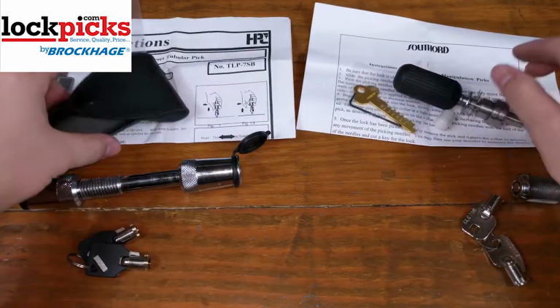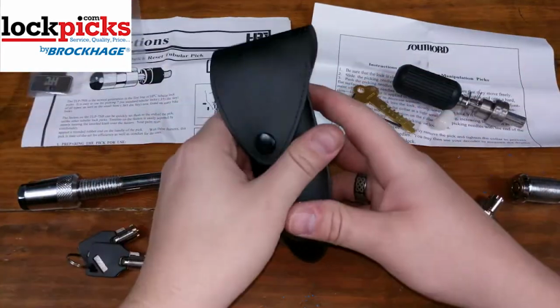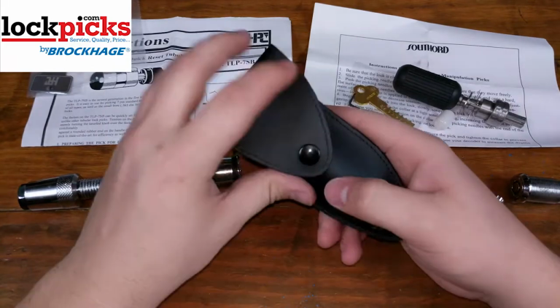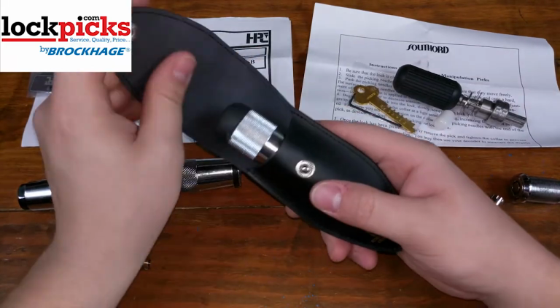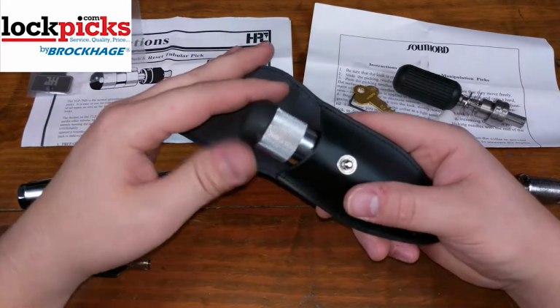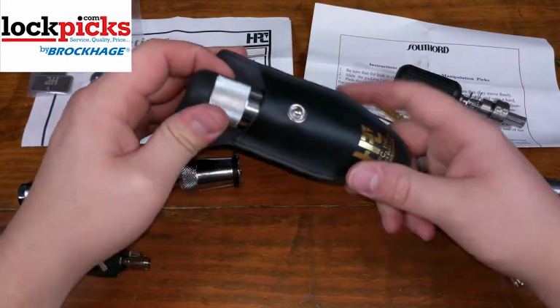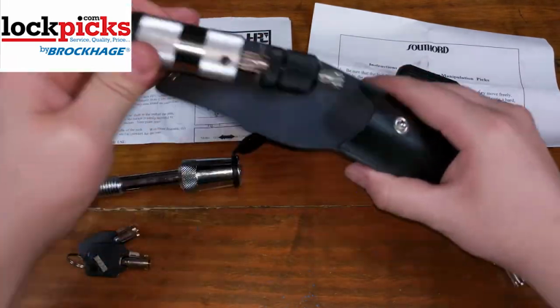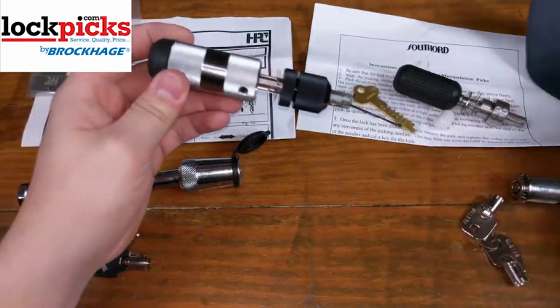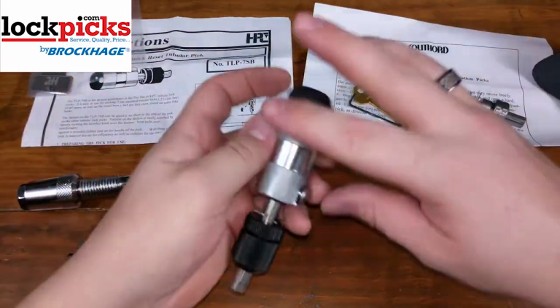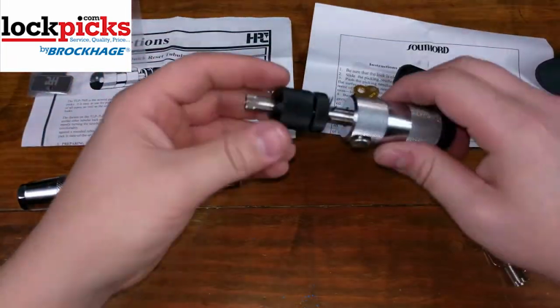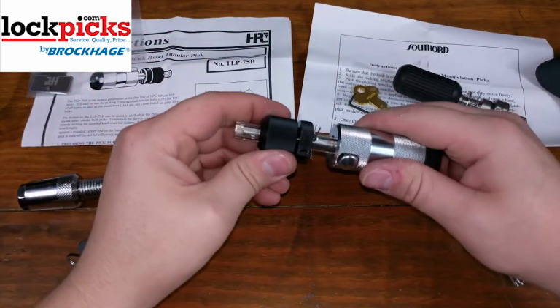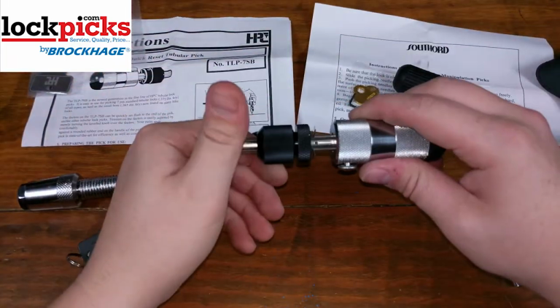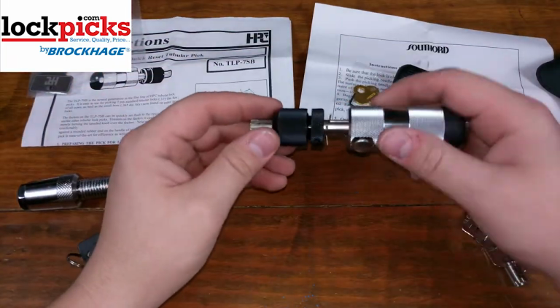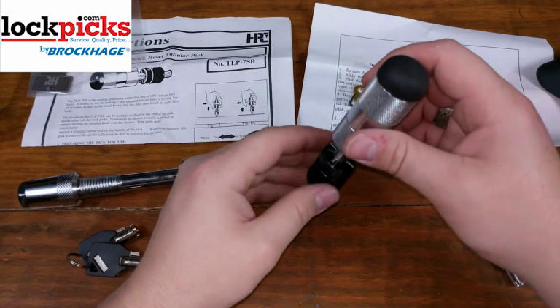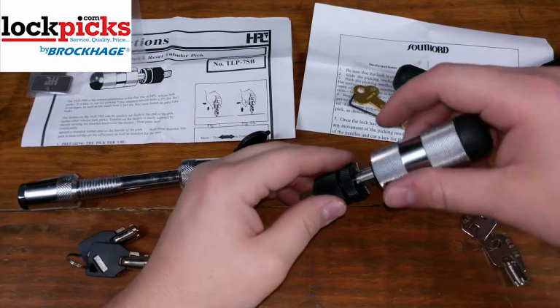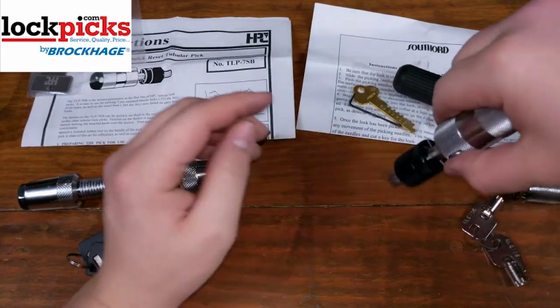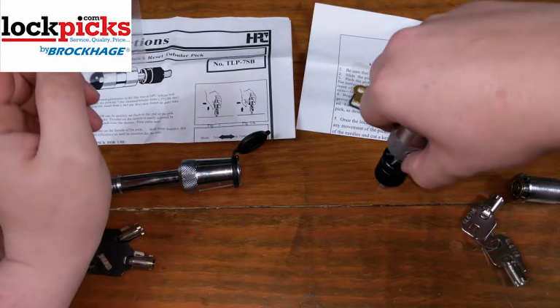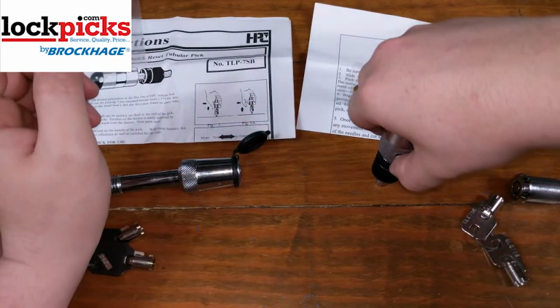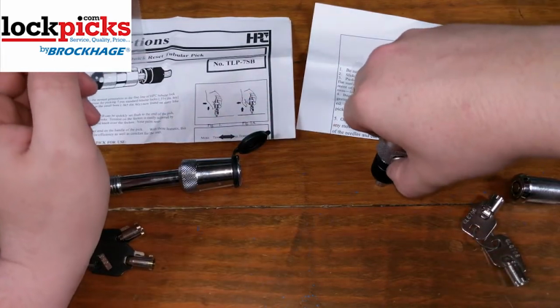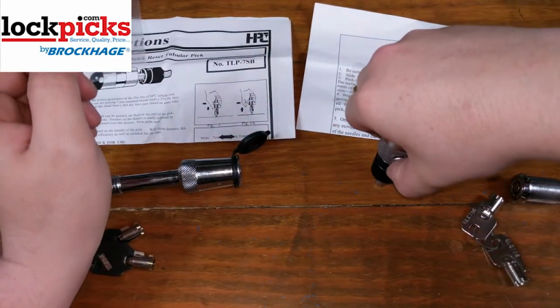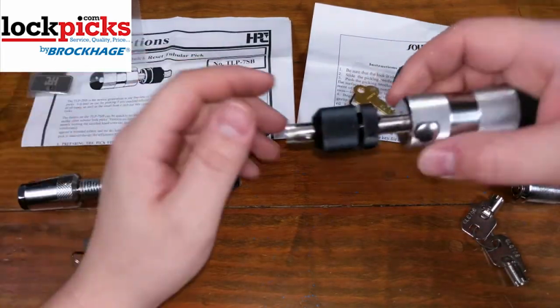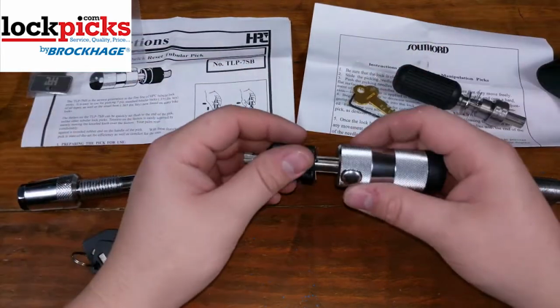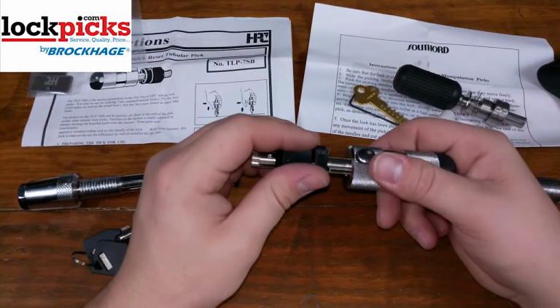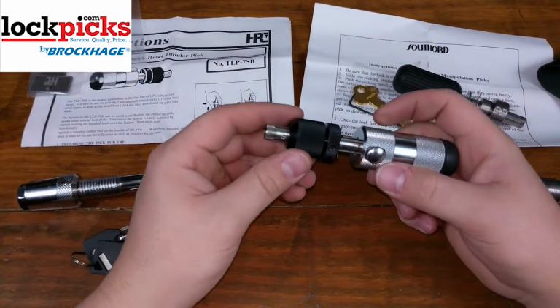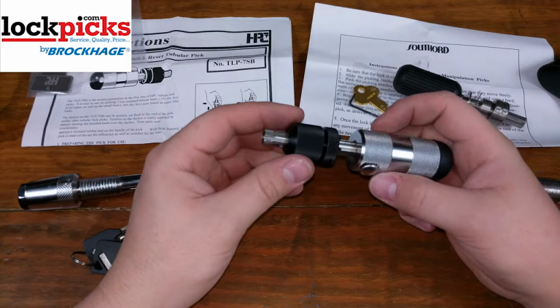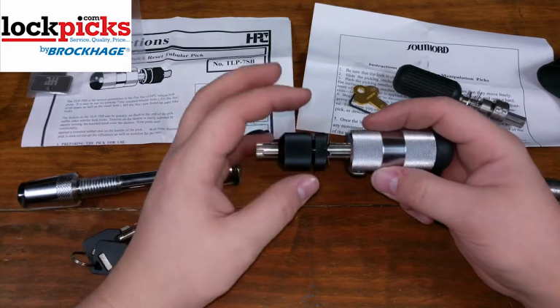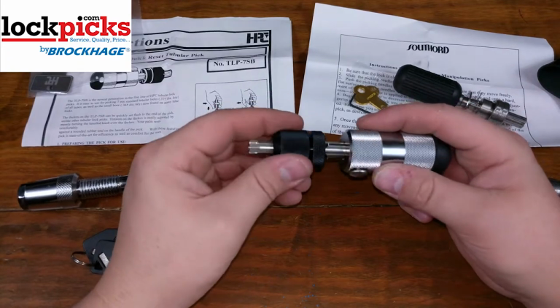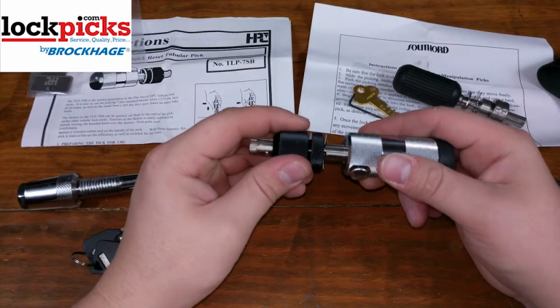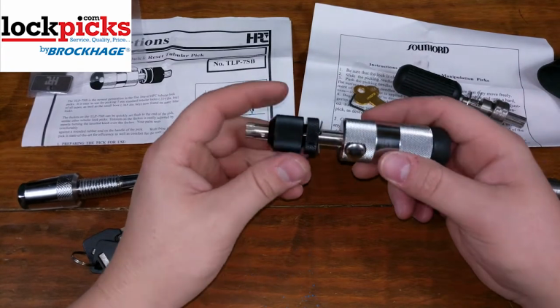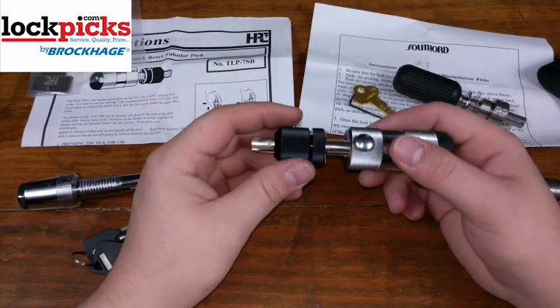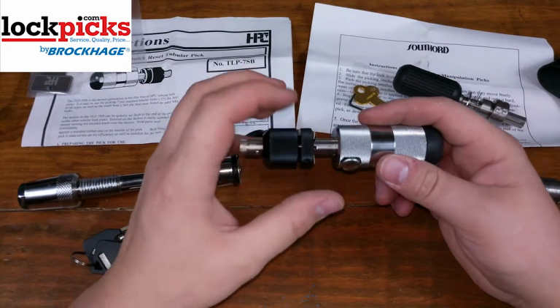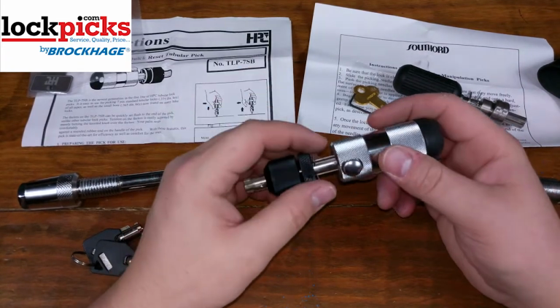Now this is where the HPC differs. This one has a press button. So you loosen your tension, you push the button, and push down — that's all you have to do. Then add a little bit of tension. I do that anyway just so they don't move around.